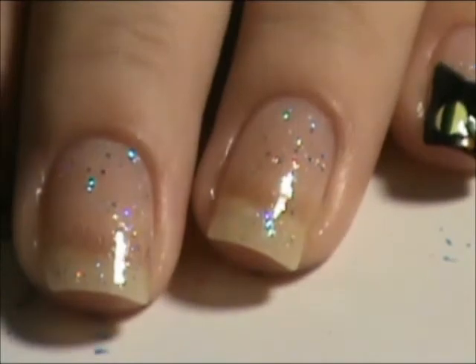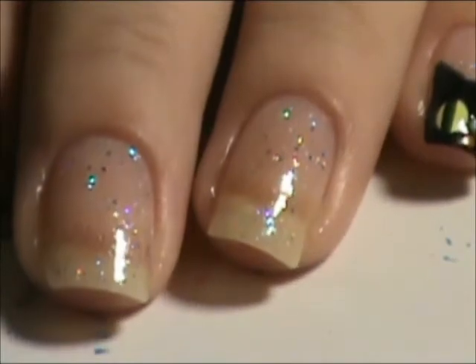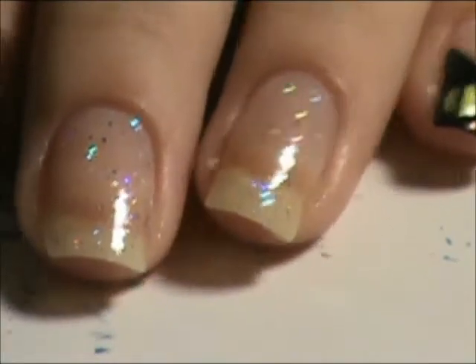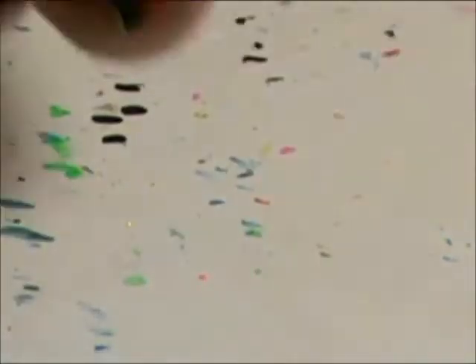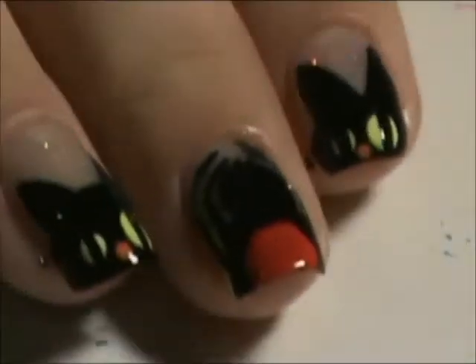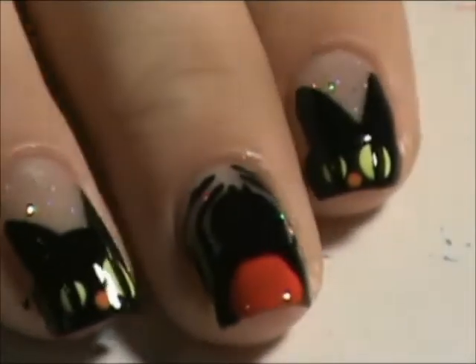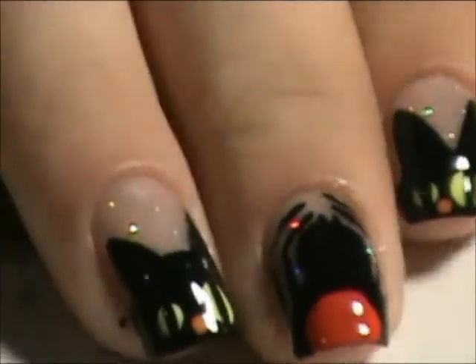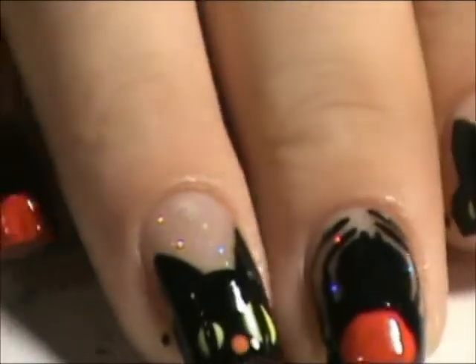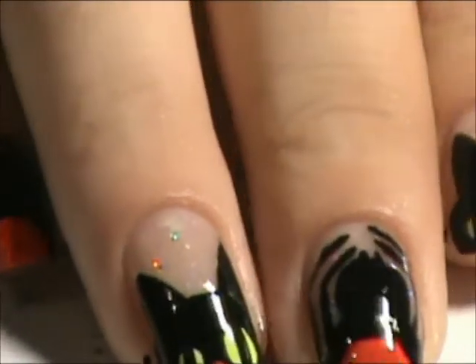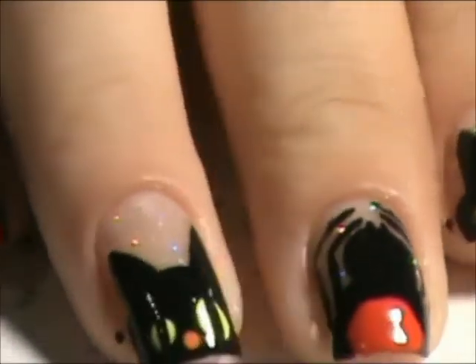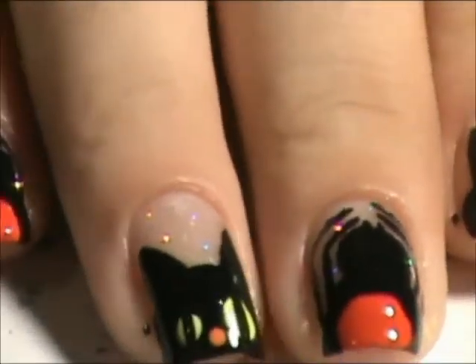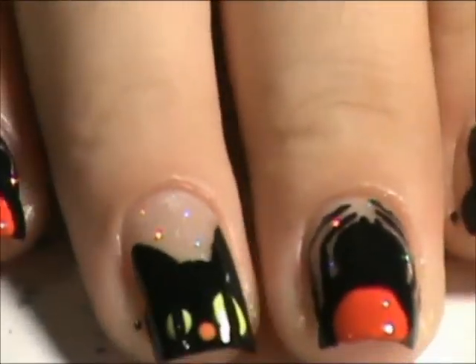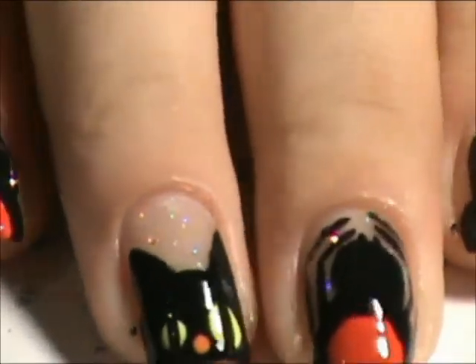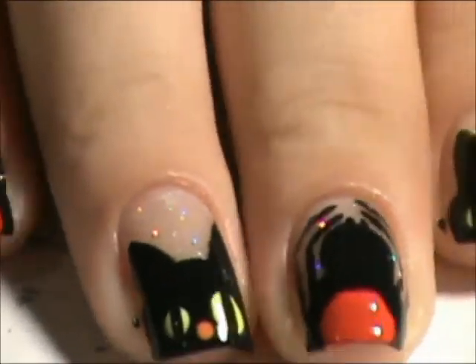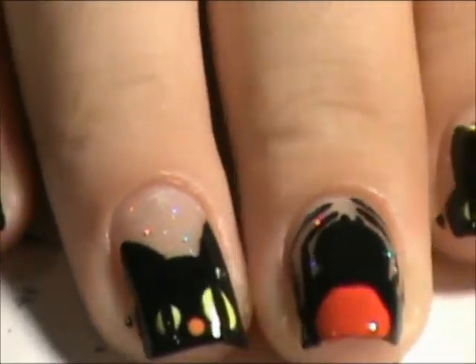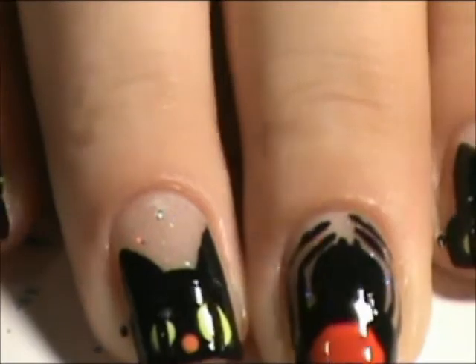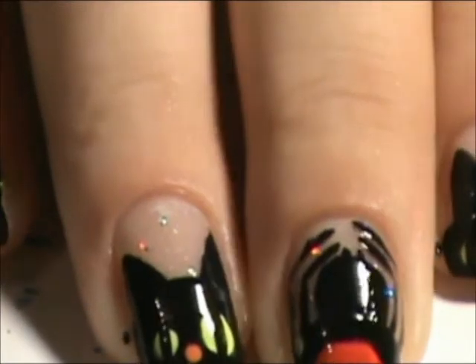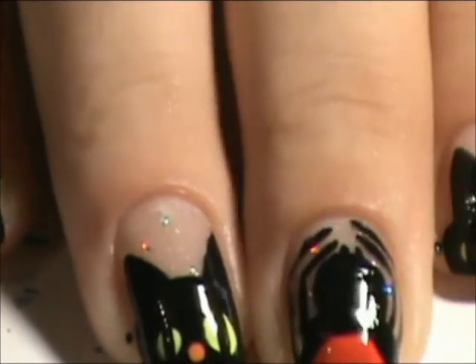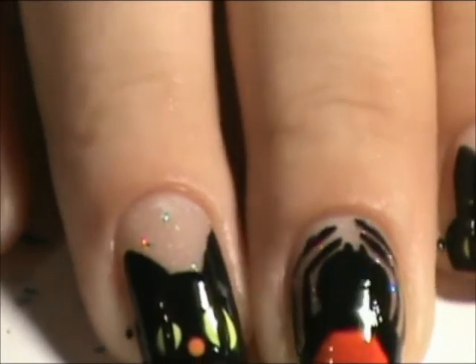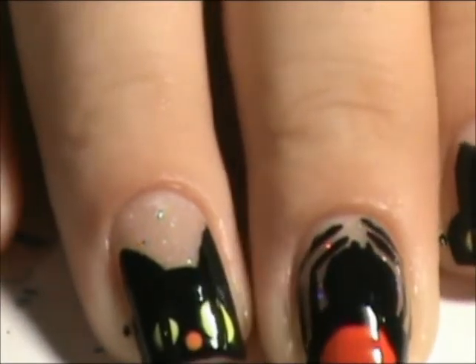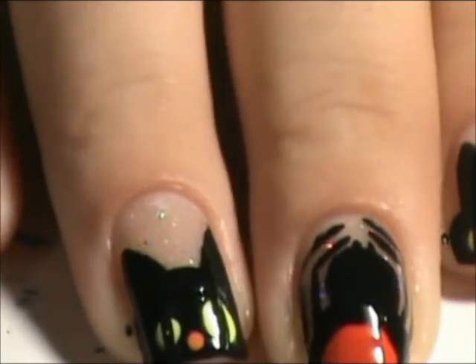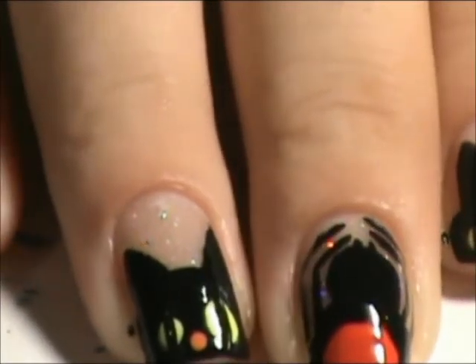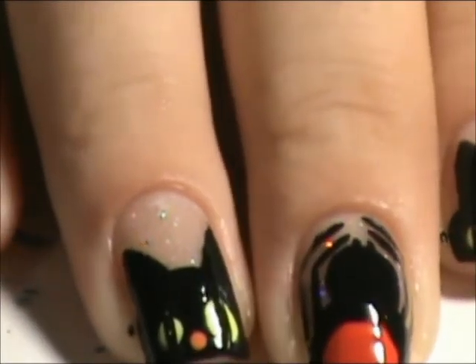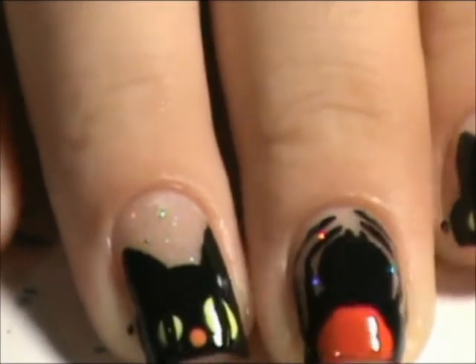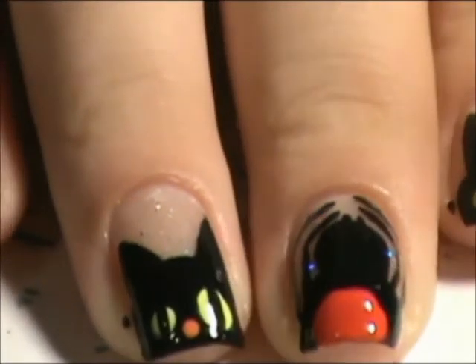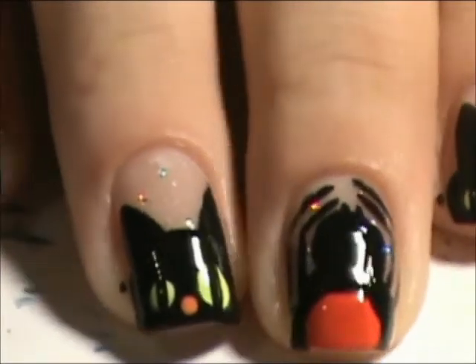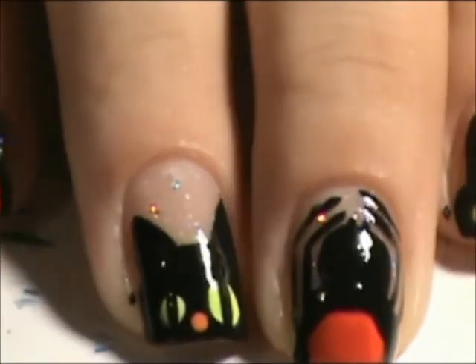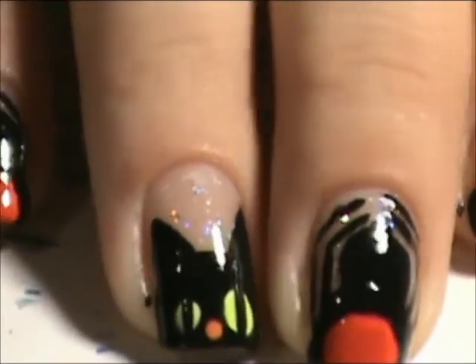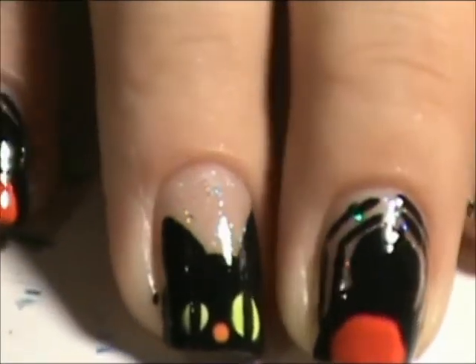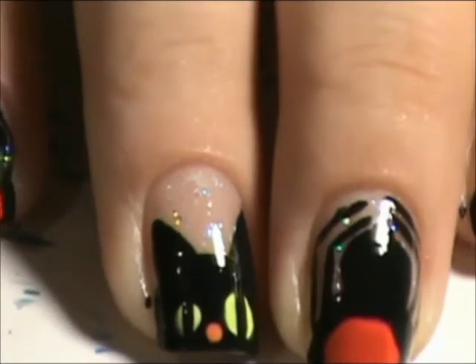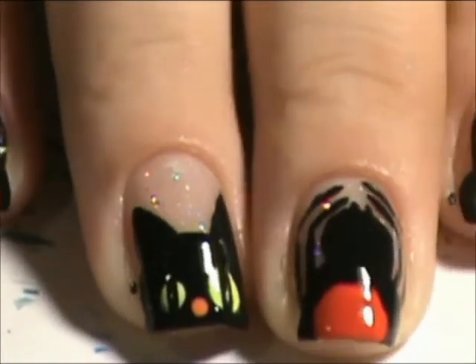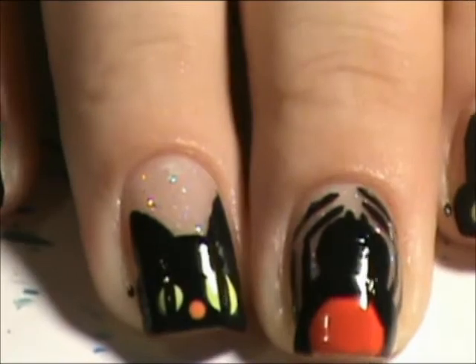And these don't look as great, but these are the alternated on my other hand. Kind of gave the cats different sized eyes to make them look goofy.